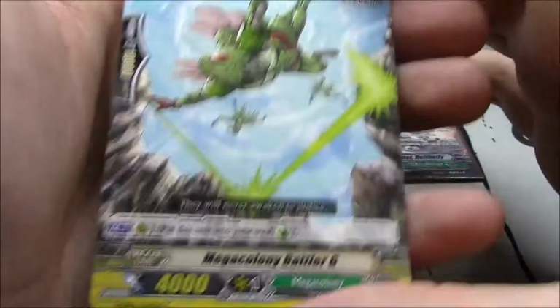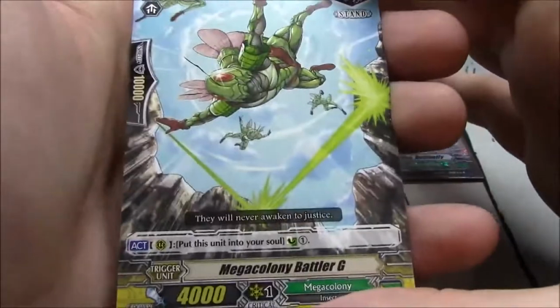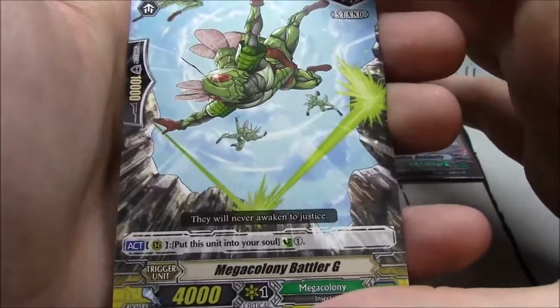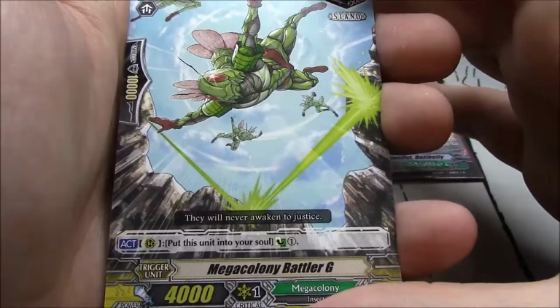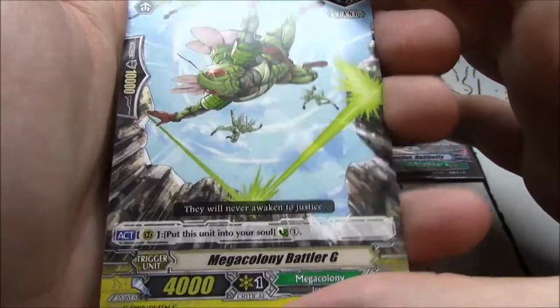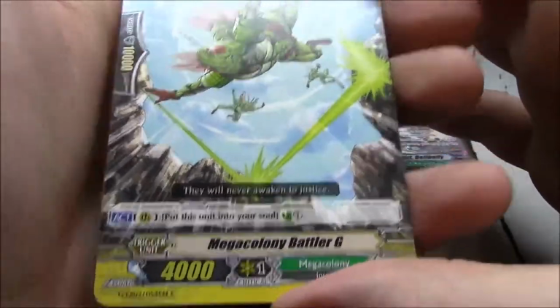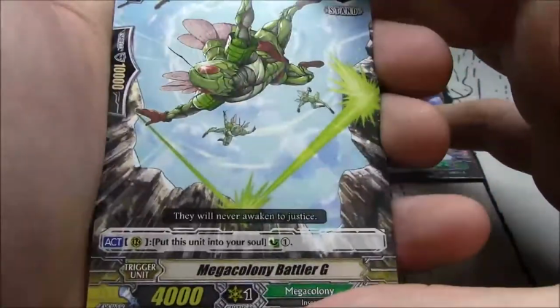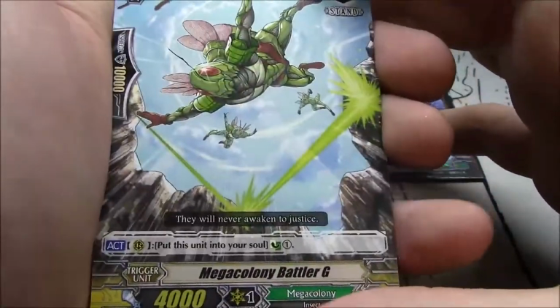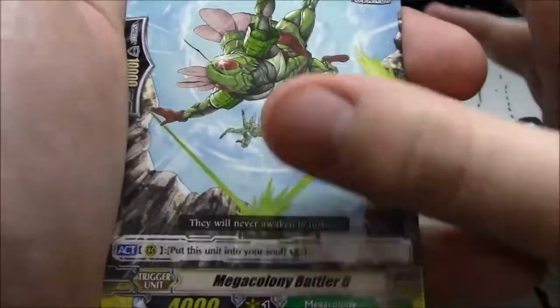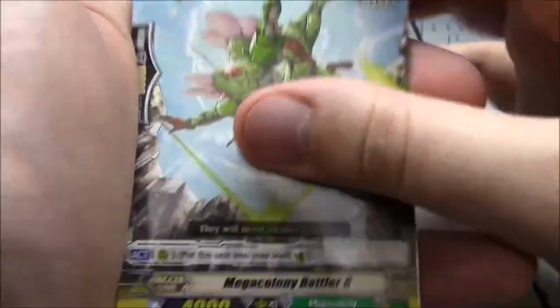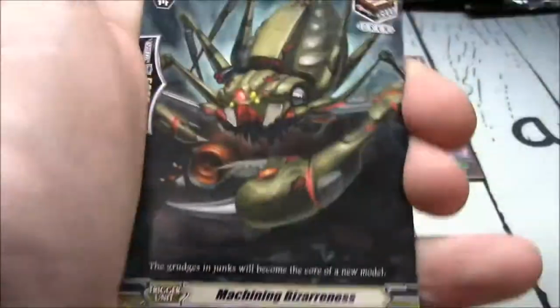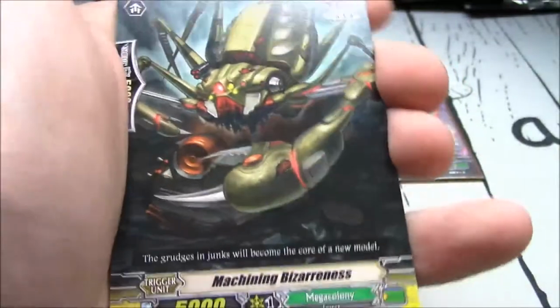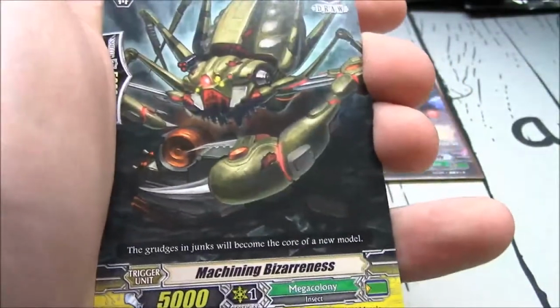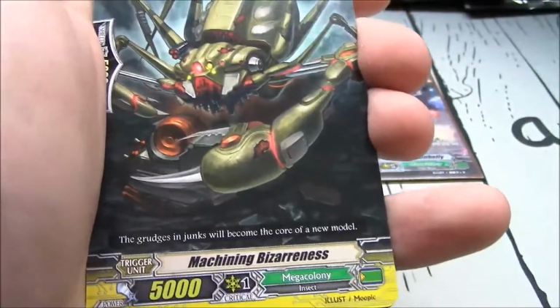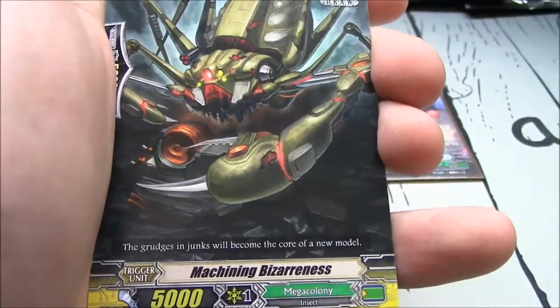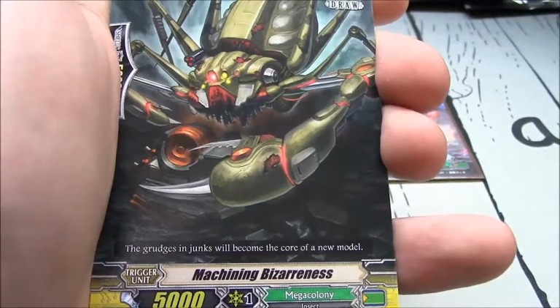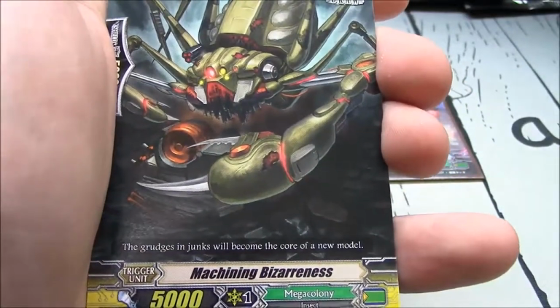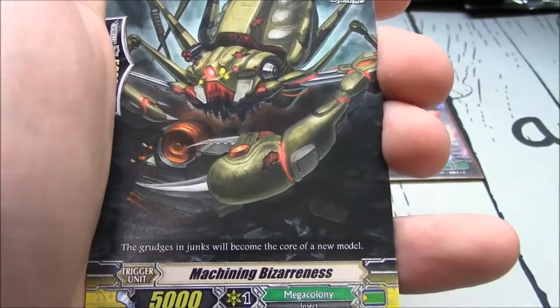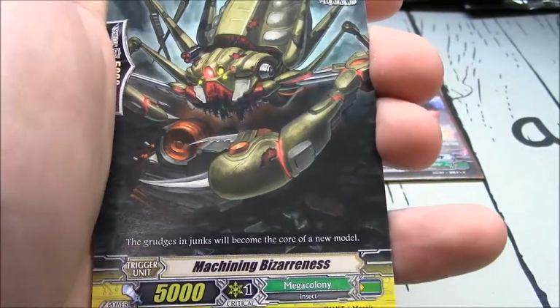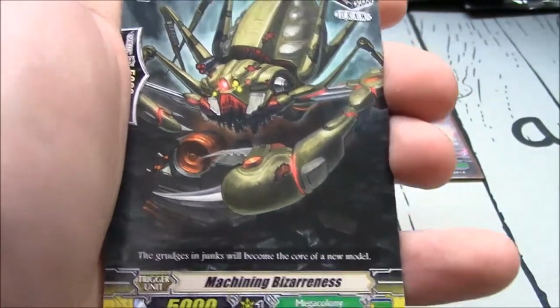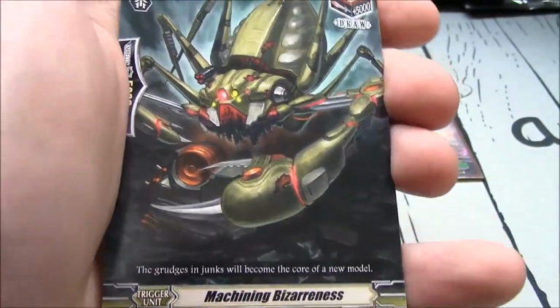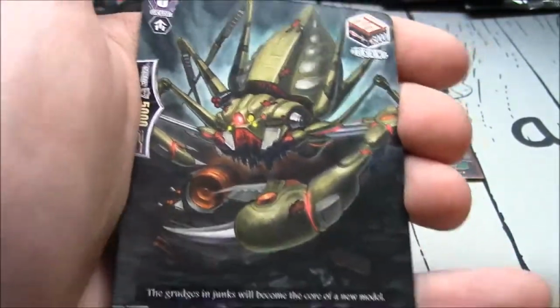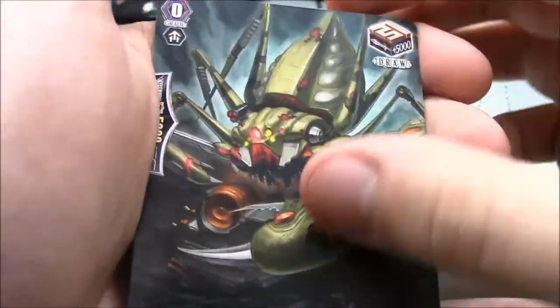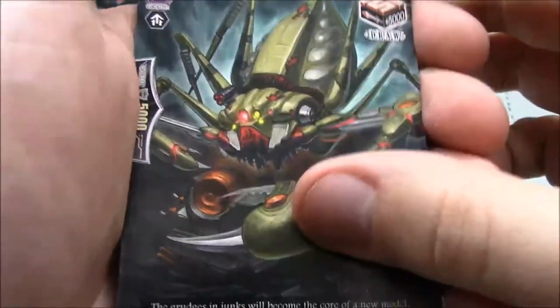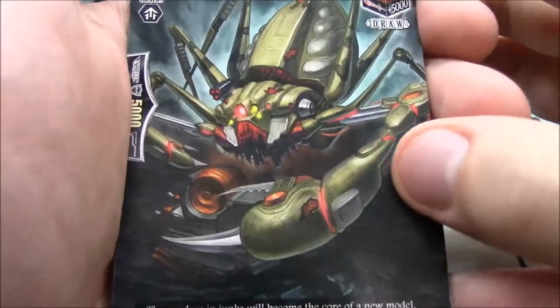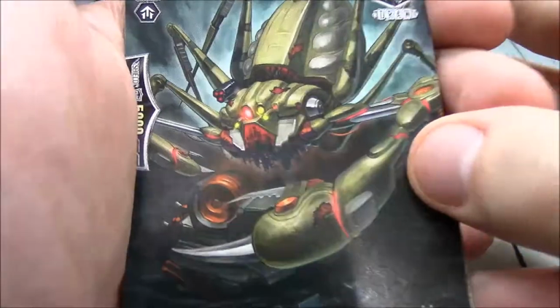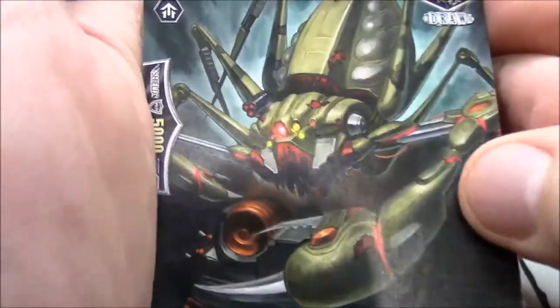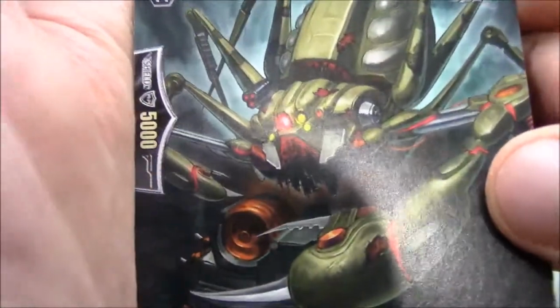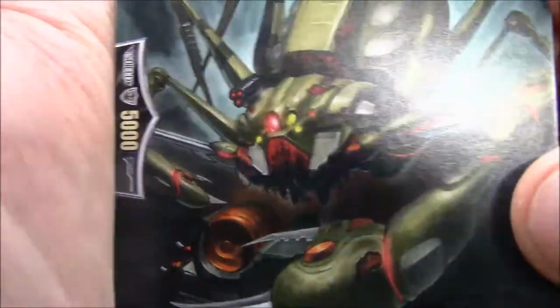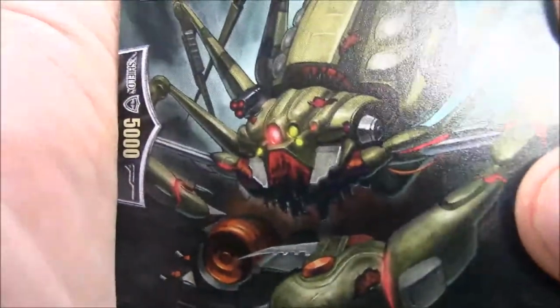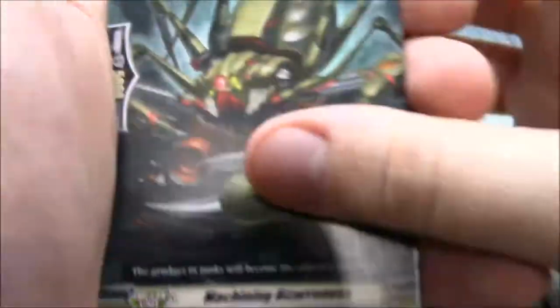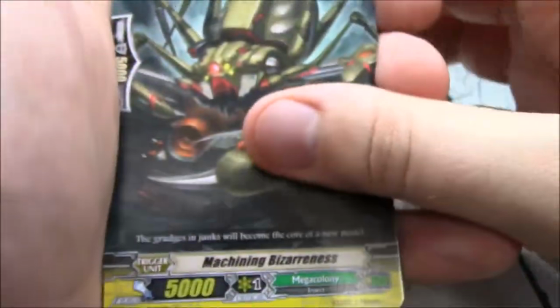Stand trigger — Mega Colony, move it to soul, countercharge 1. Machining Battlergy. Machining Bizarreness — draw trigger. That's pretty bizarre.